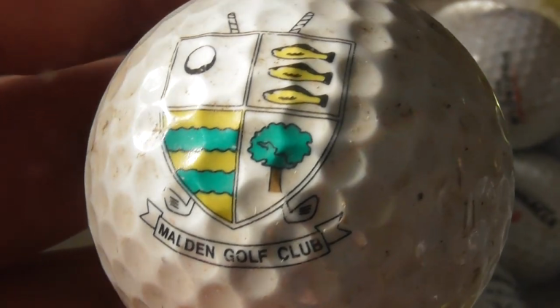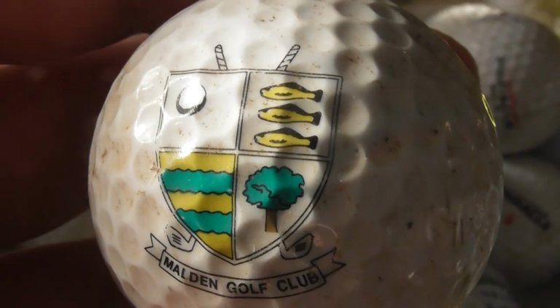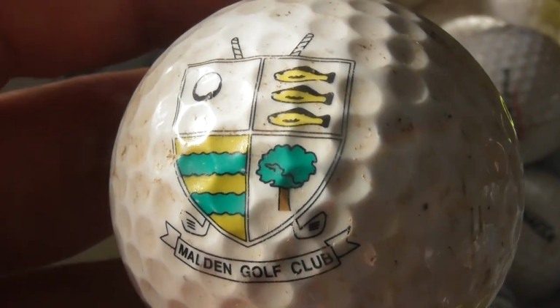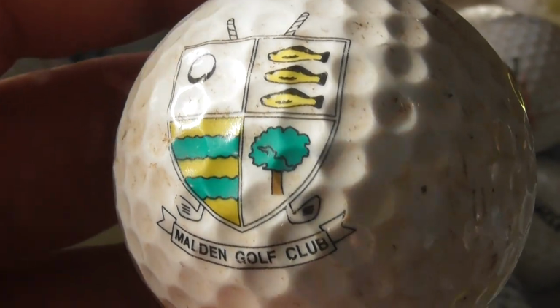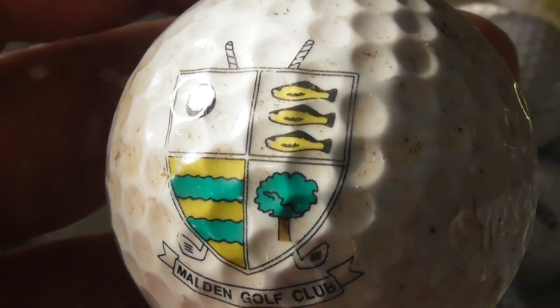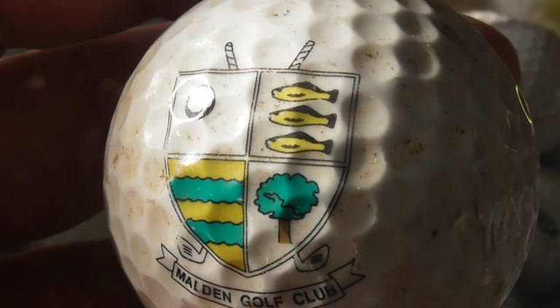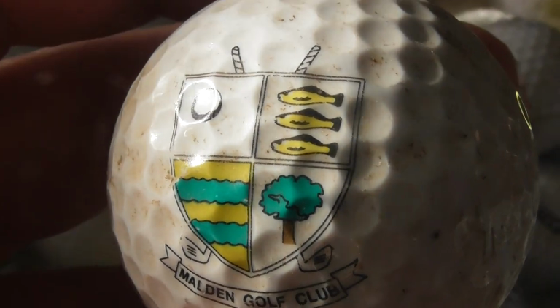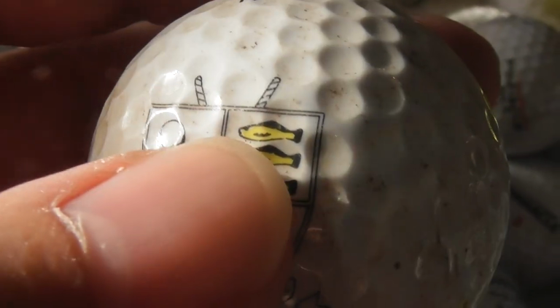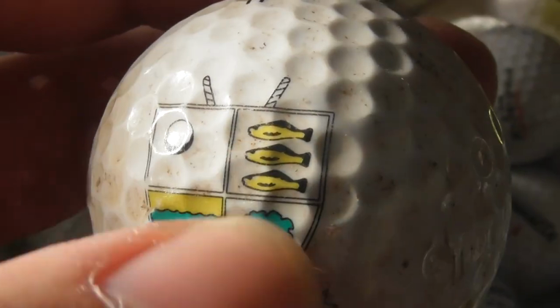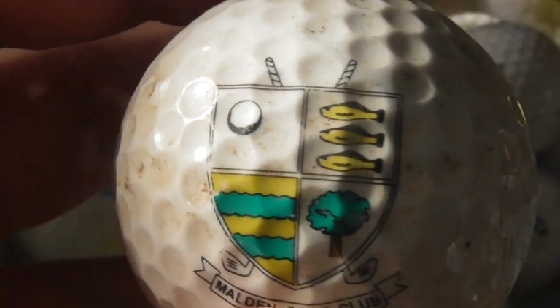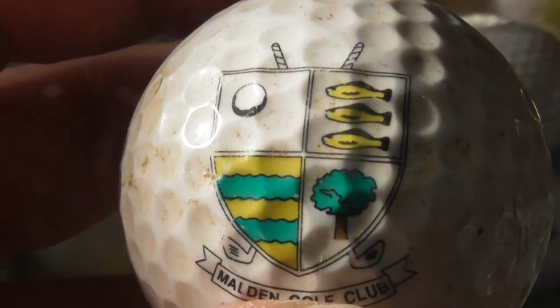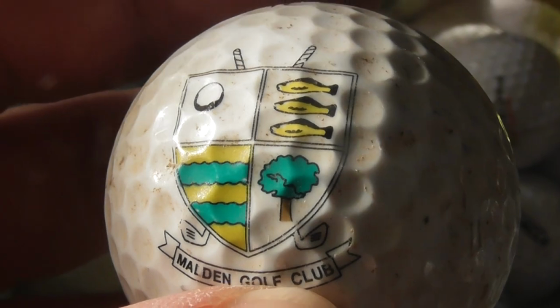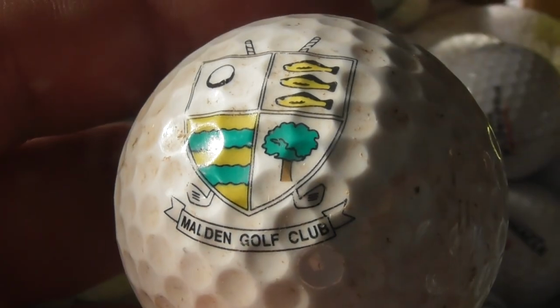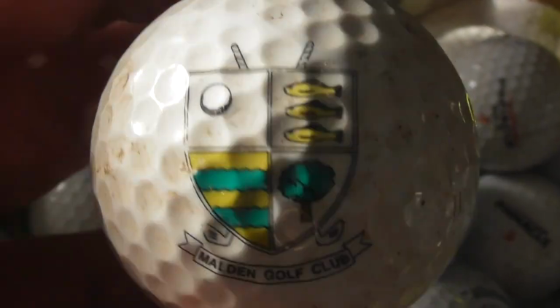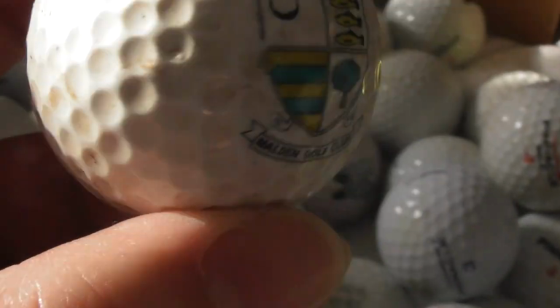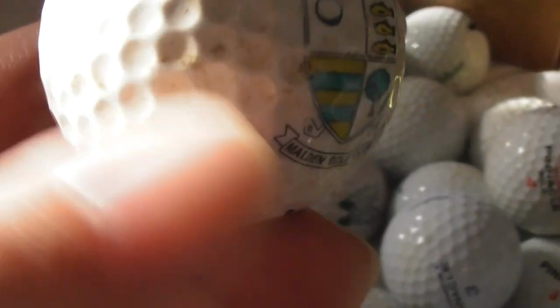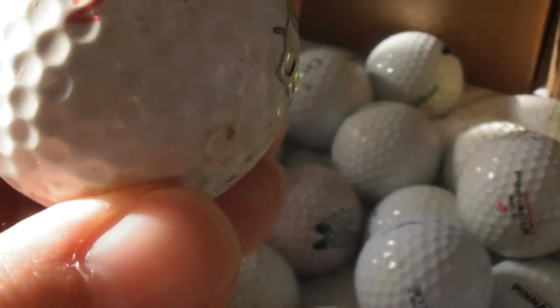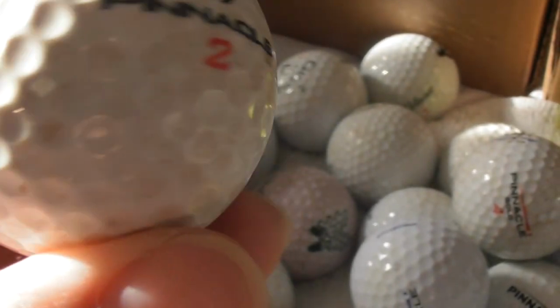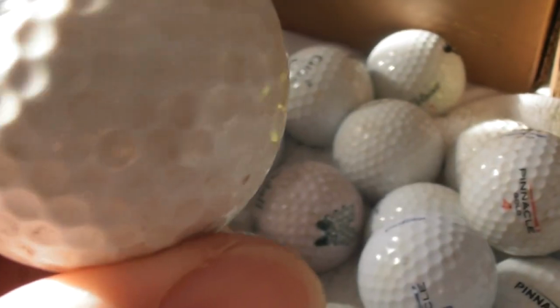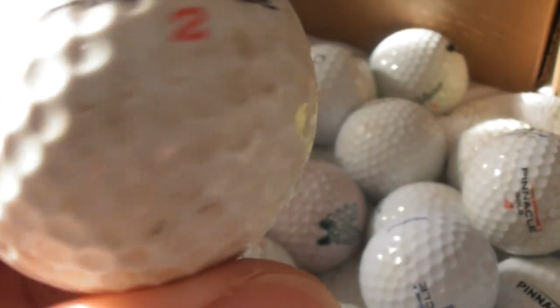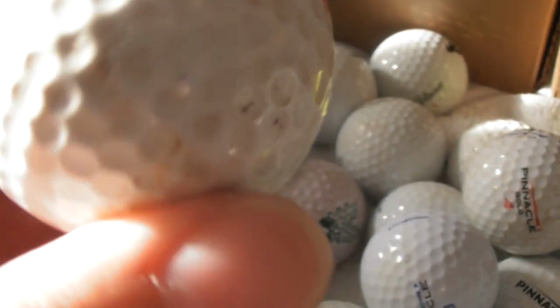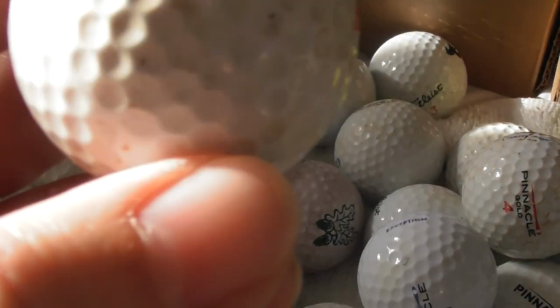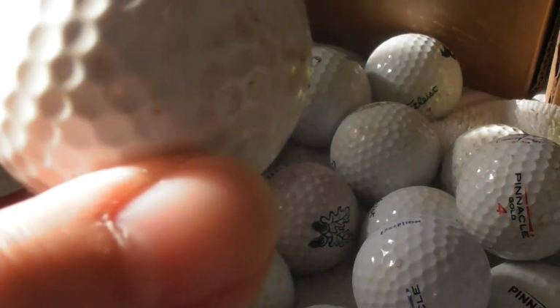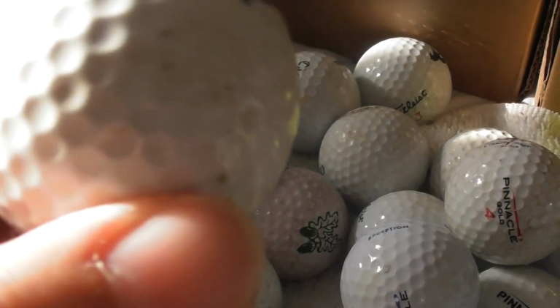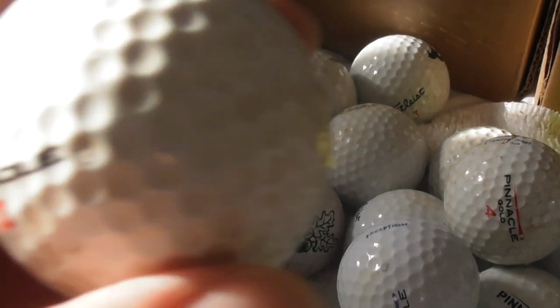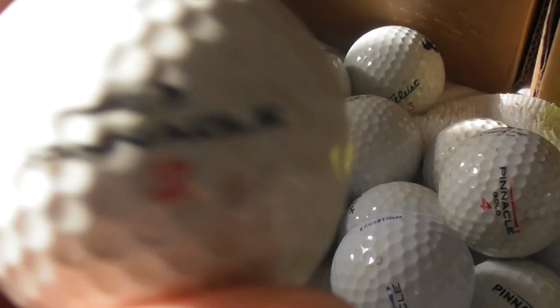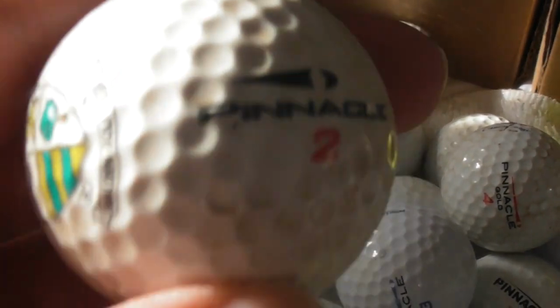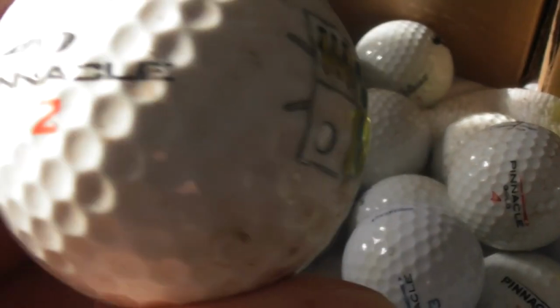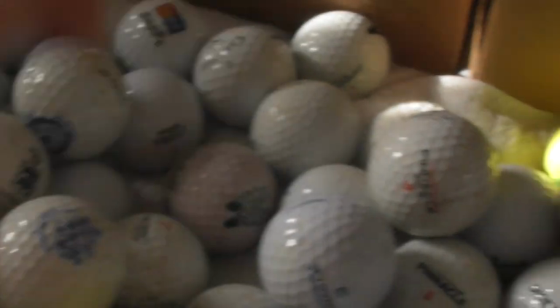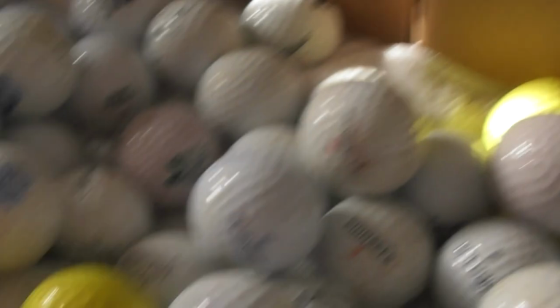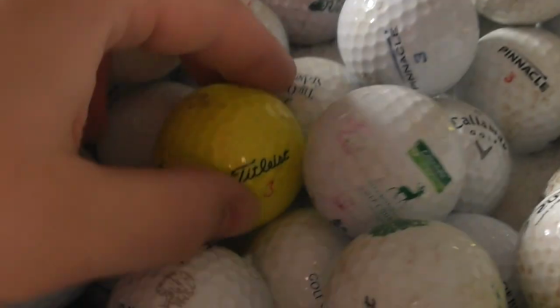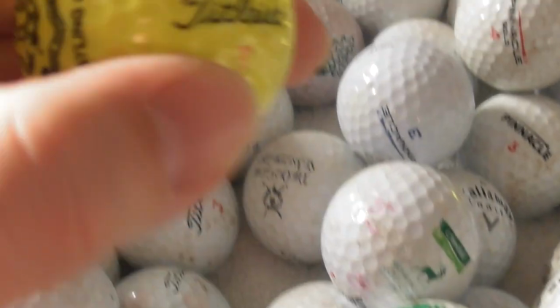Molden Golf Club — looks like three fish are part of the logo. Where's Molden? That ball needs a clean. It's just a Pinnacle.